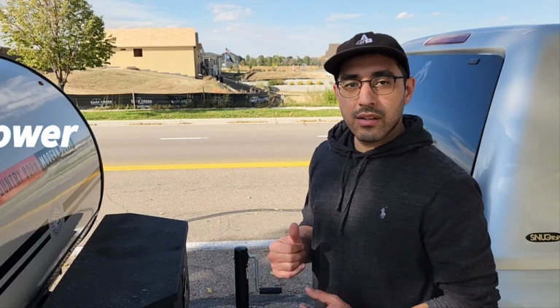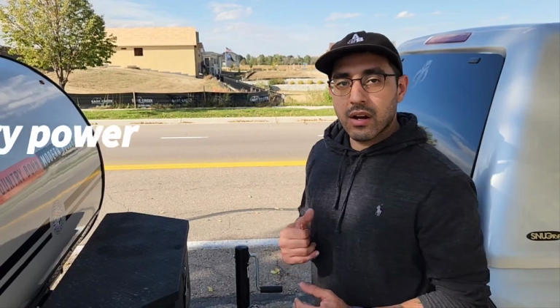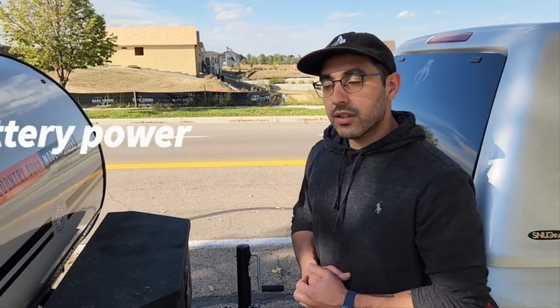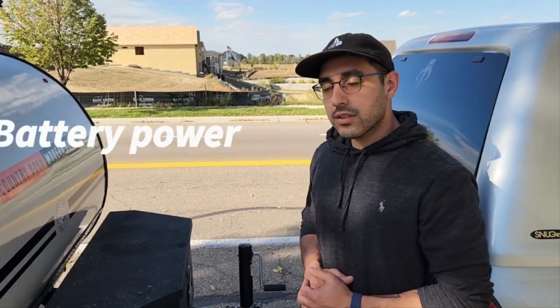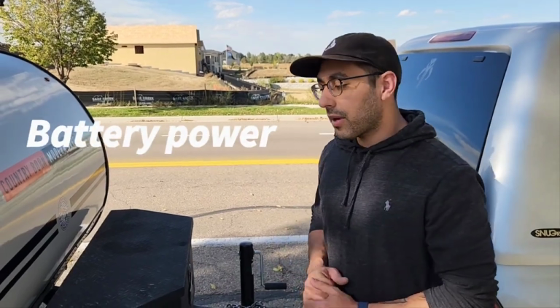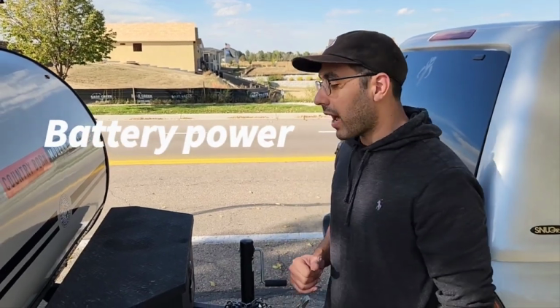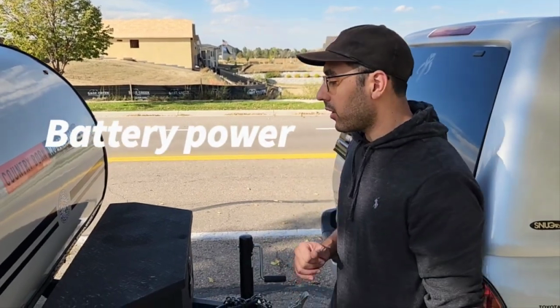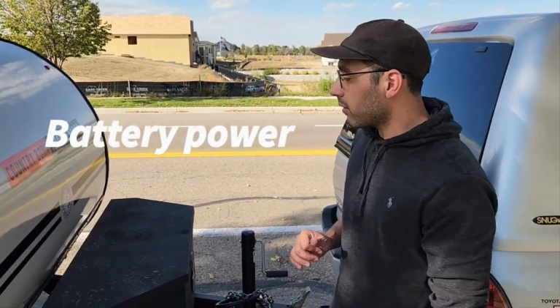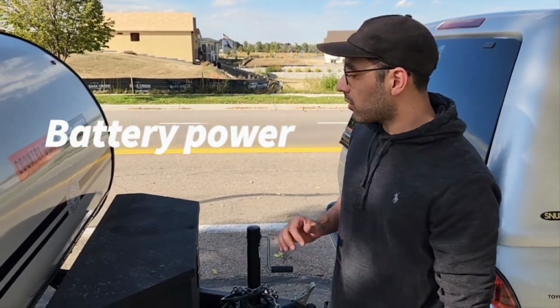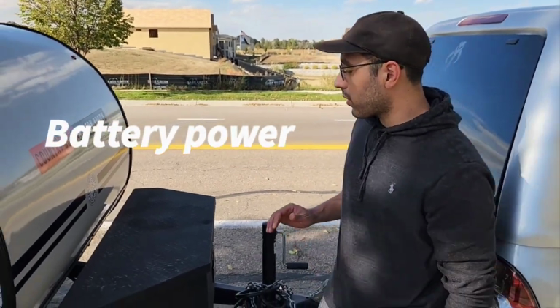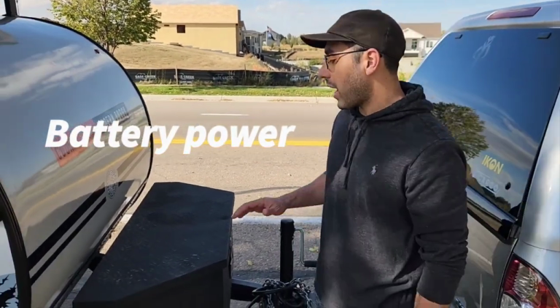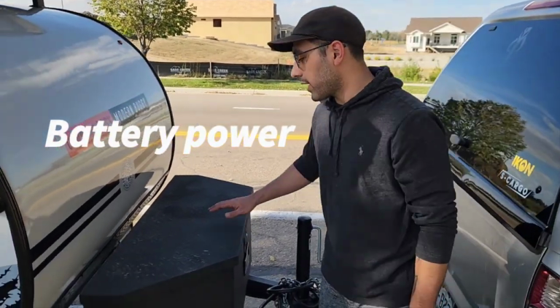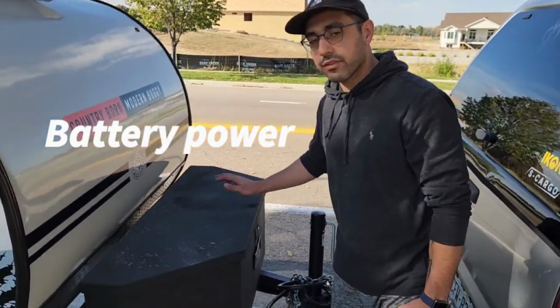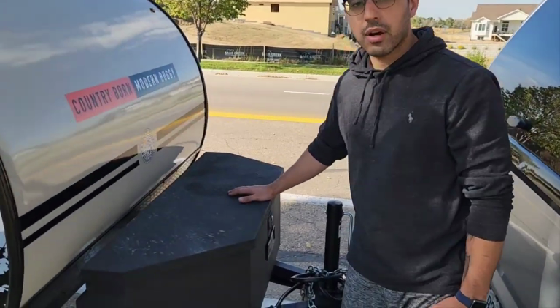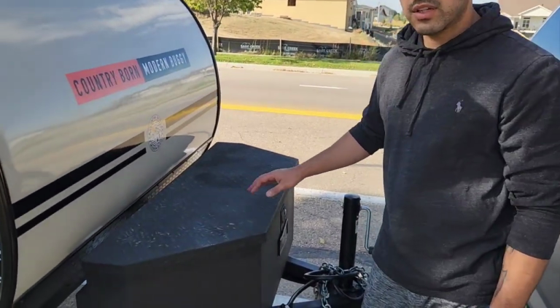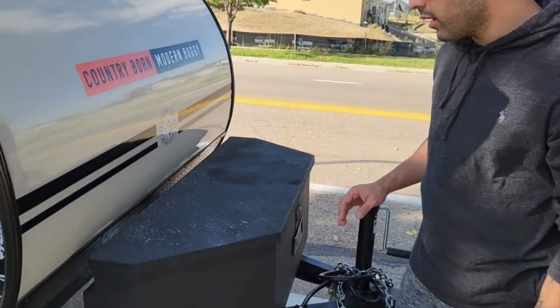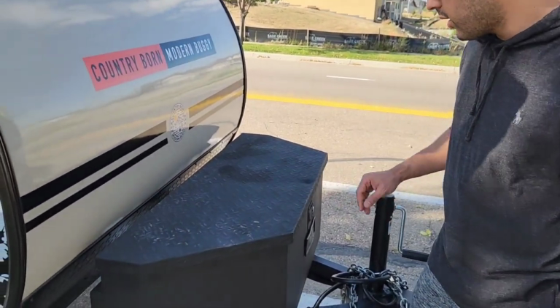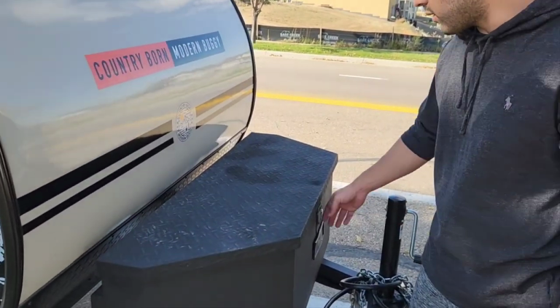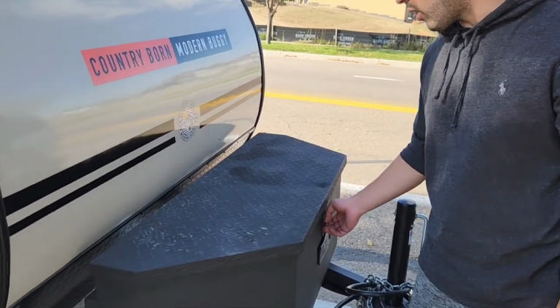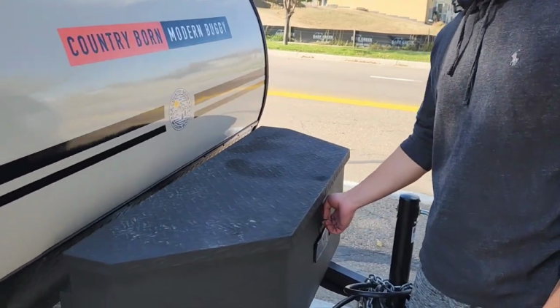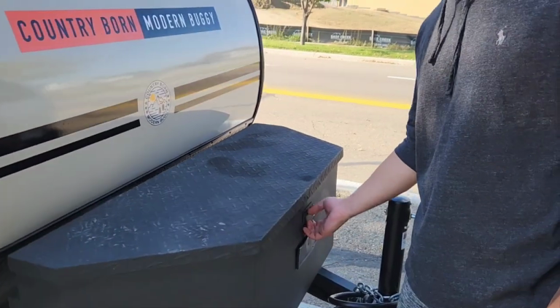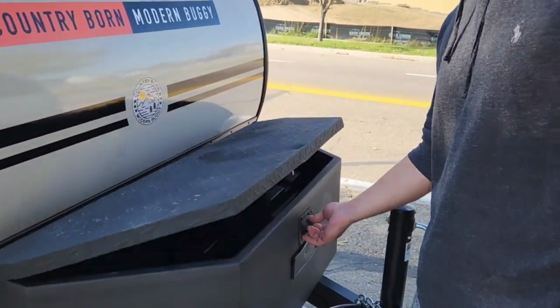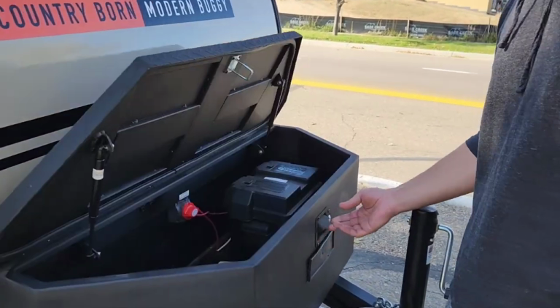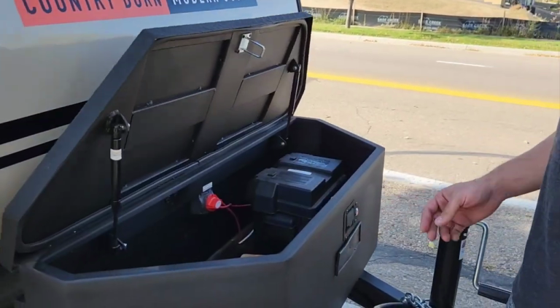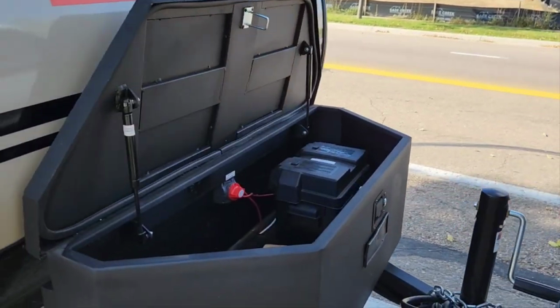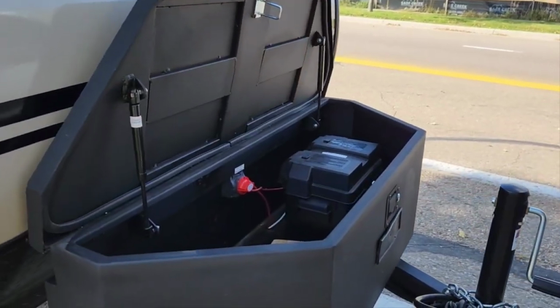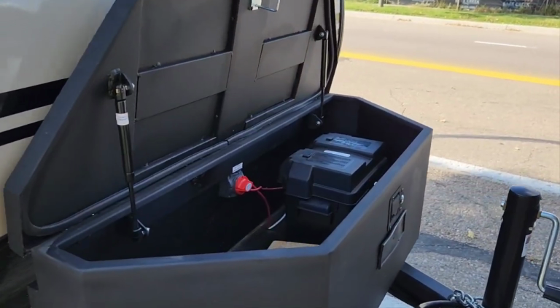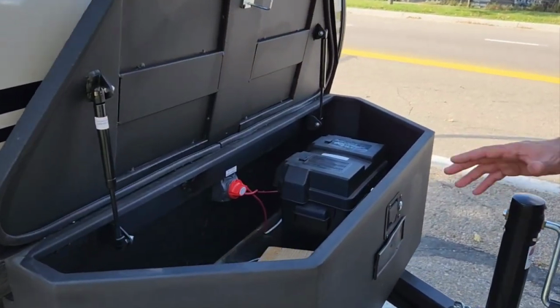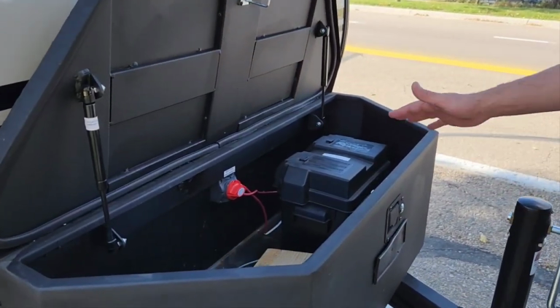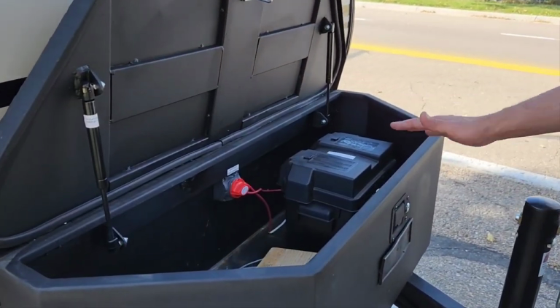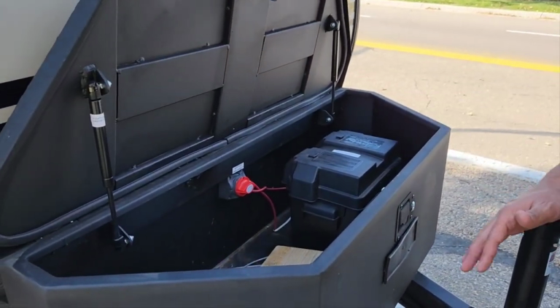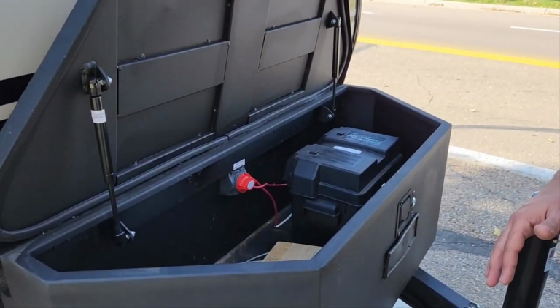Alright, so next let's talk about the battery. You're gonna find the trailer's battery in the front box here. This is a 12 volt deep cycle battery. It's about 18 hours worth of battery life.